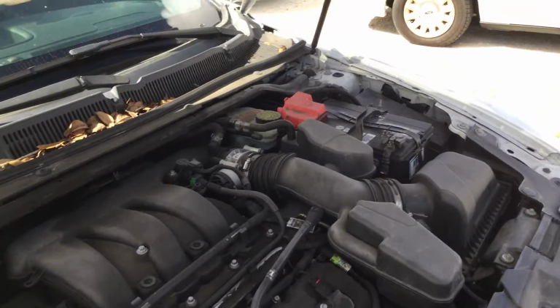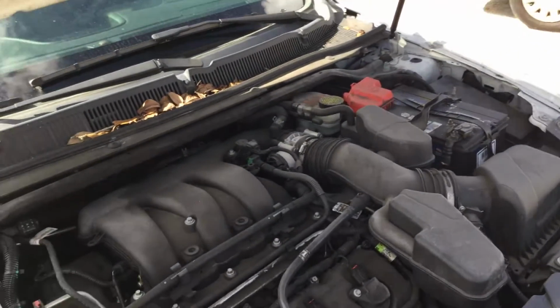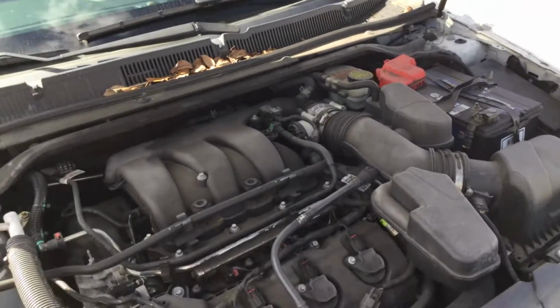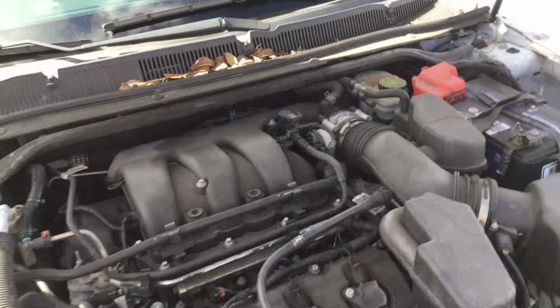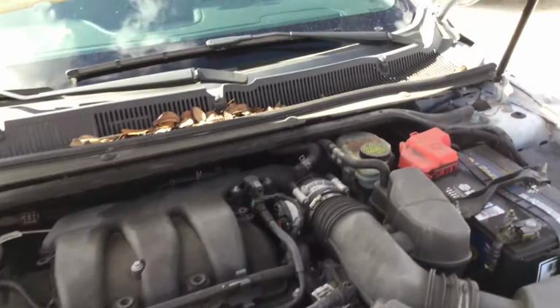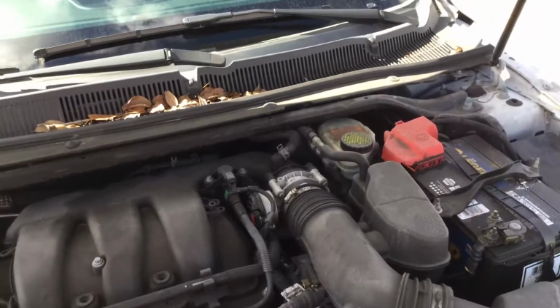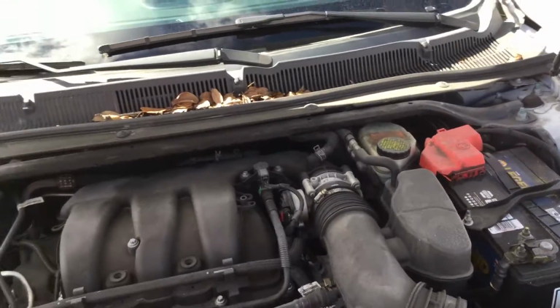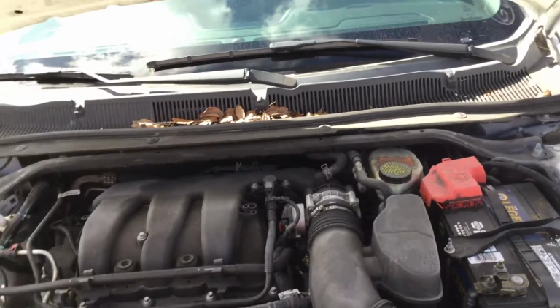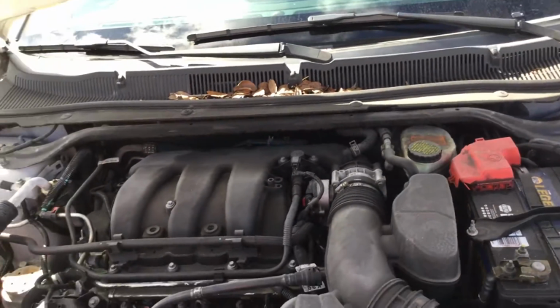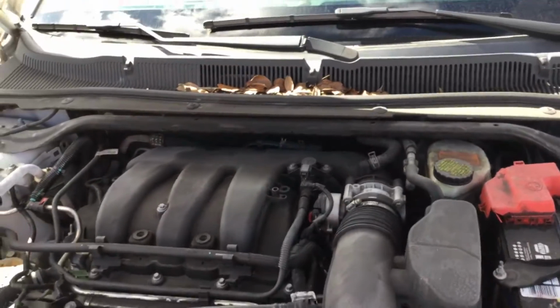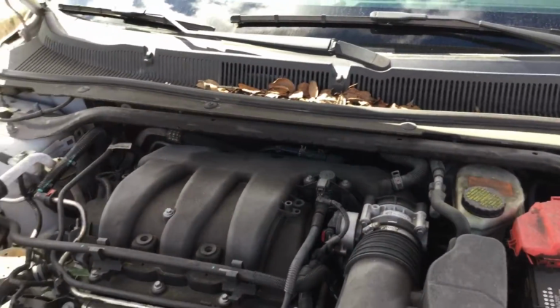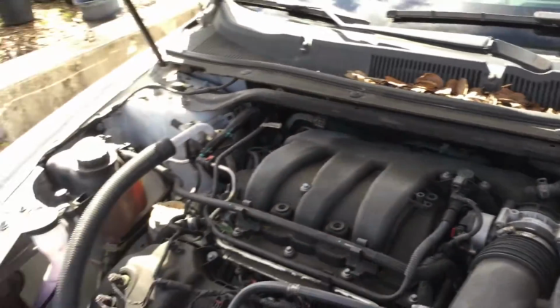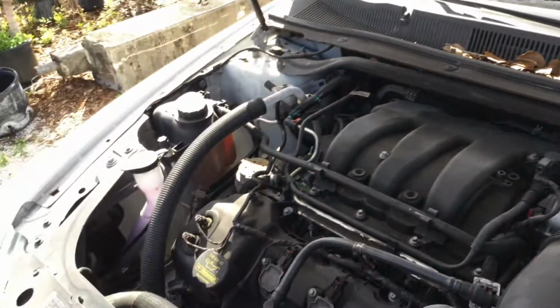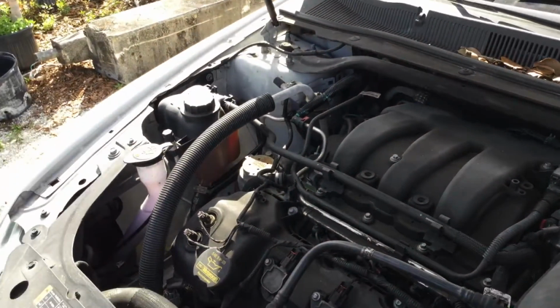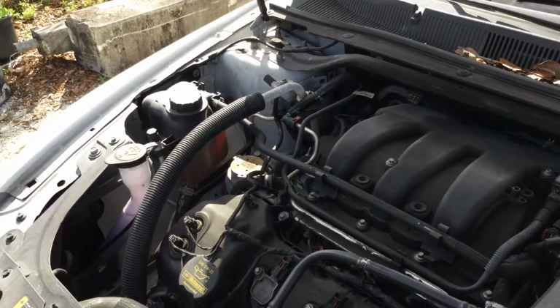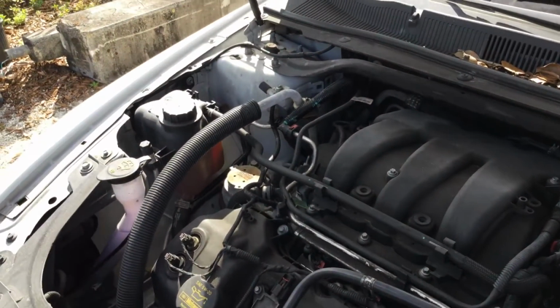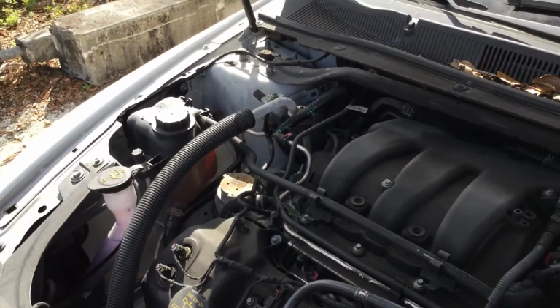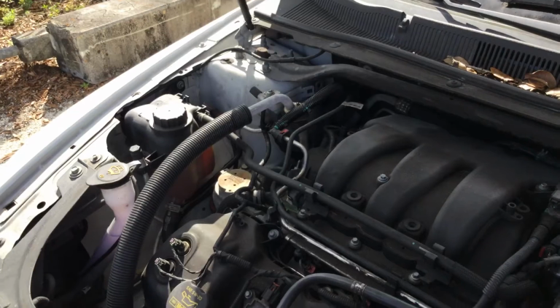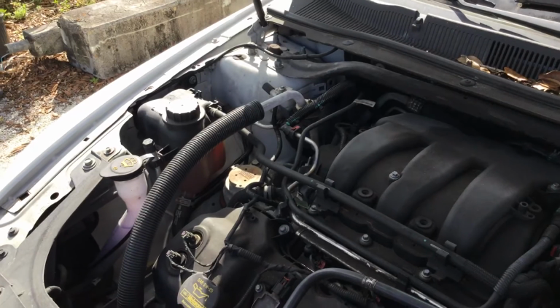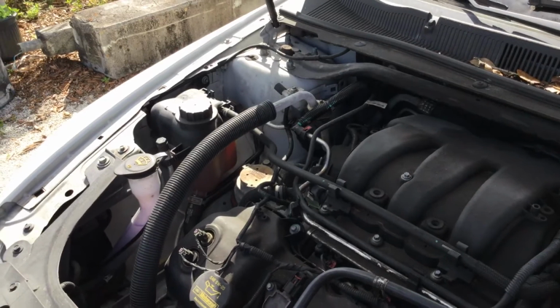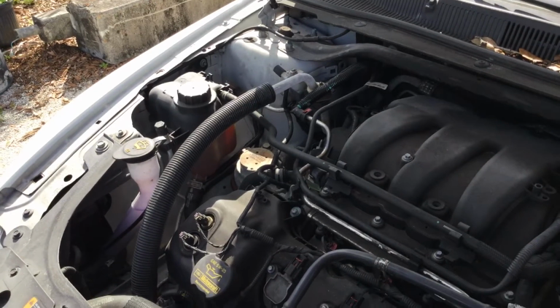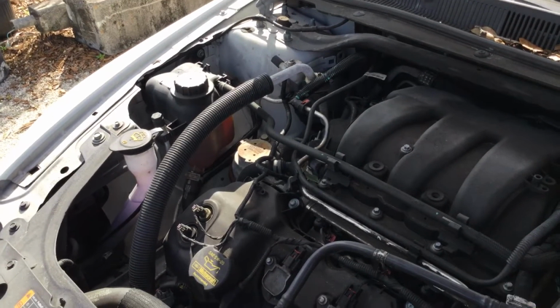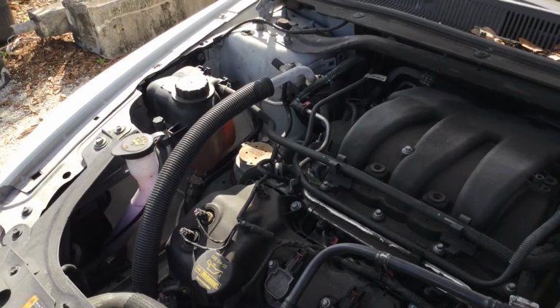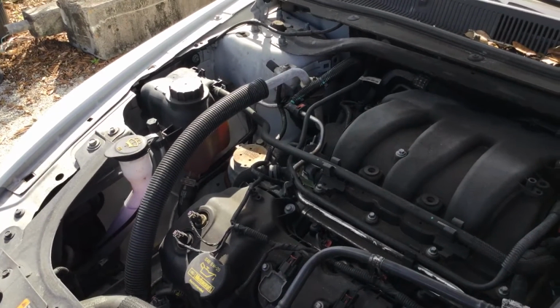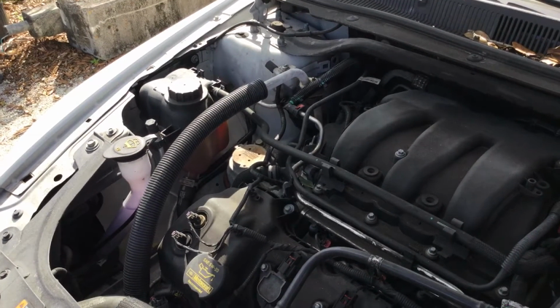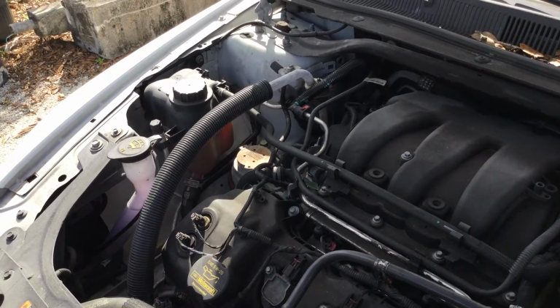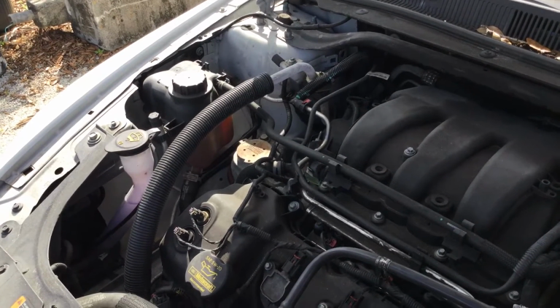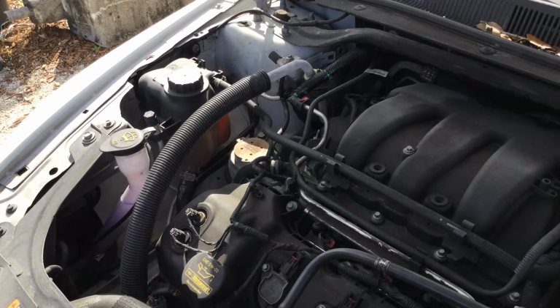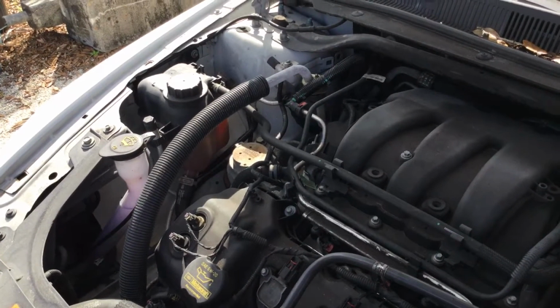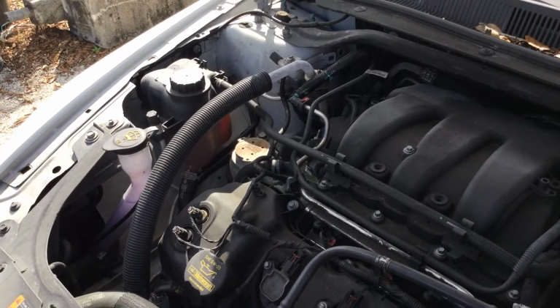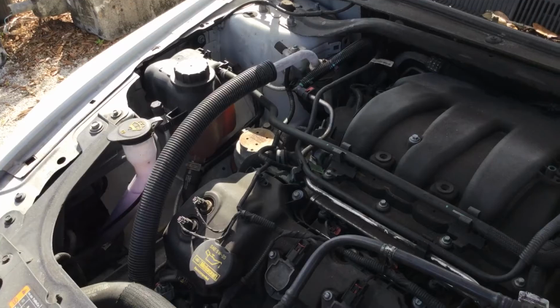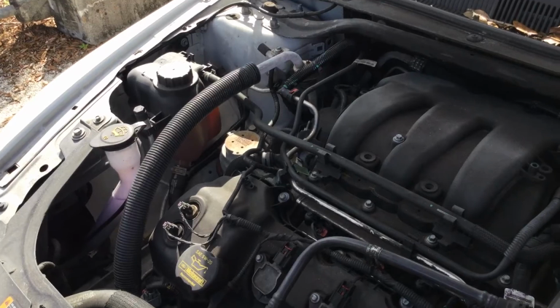The motor sounds good. I've had it running for well over an hour and it has not overheated. It idles smooth, revs up nice. The automatic transmission engages and the AC blows cold.